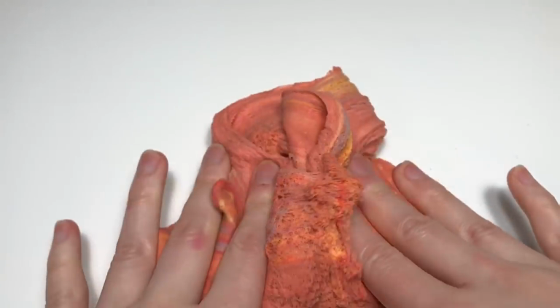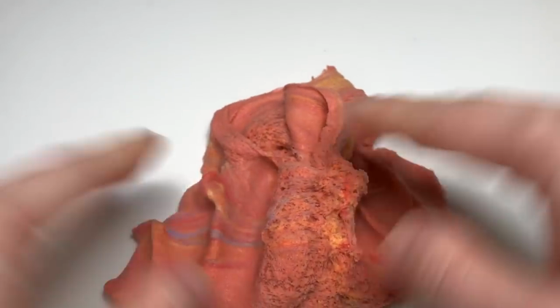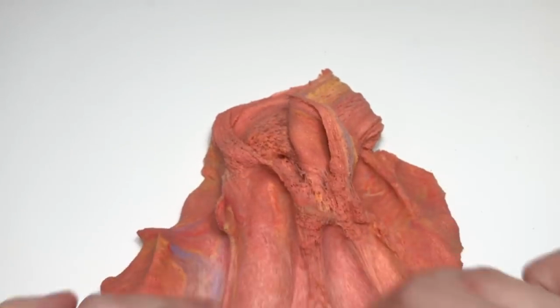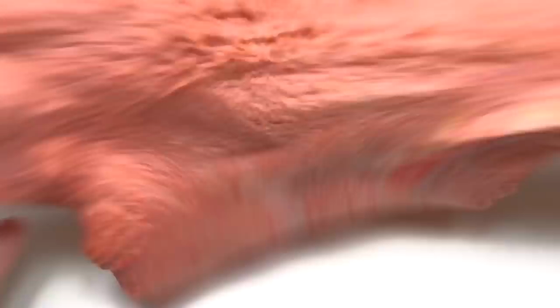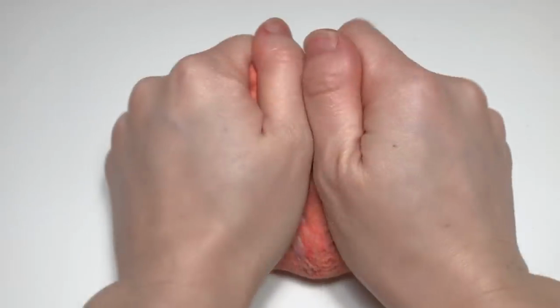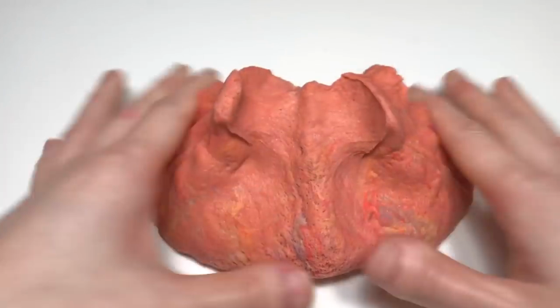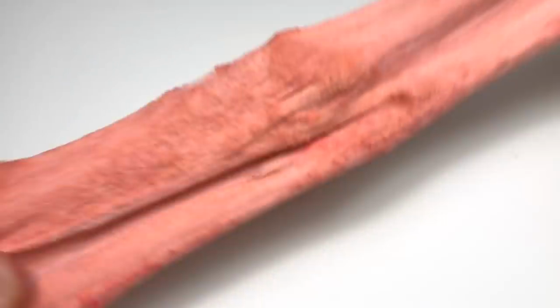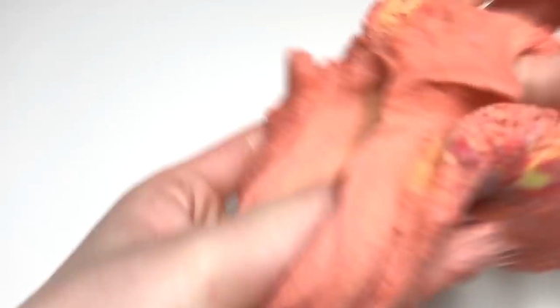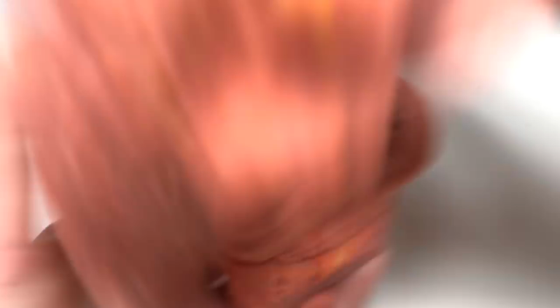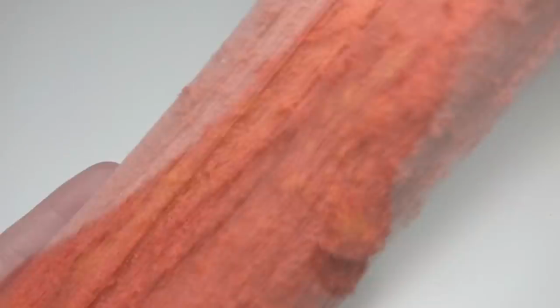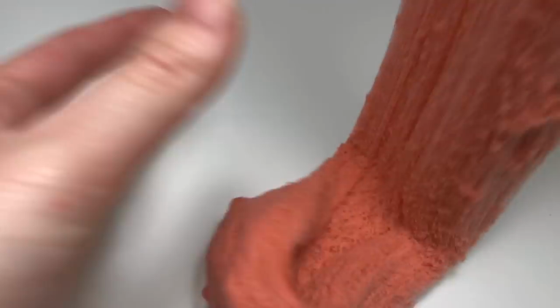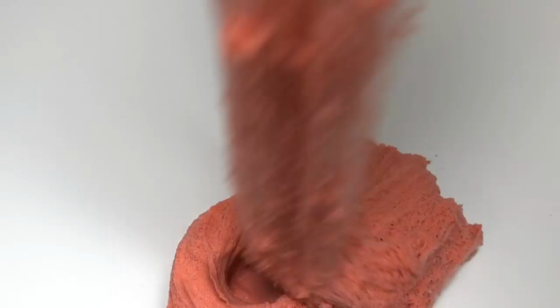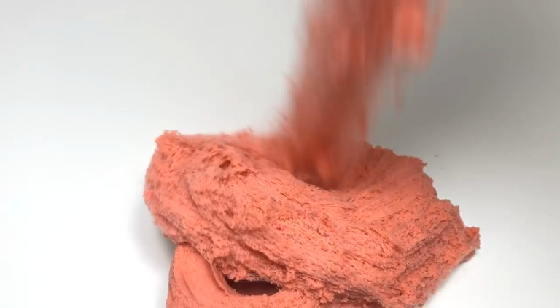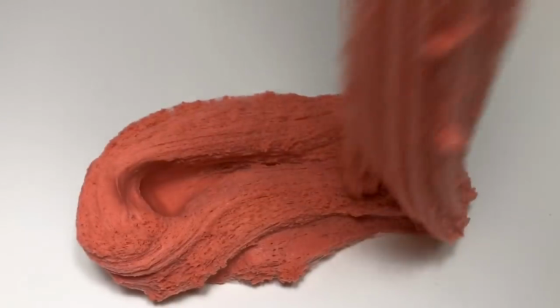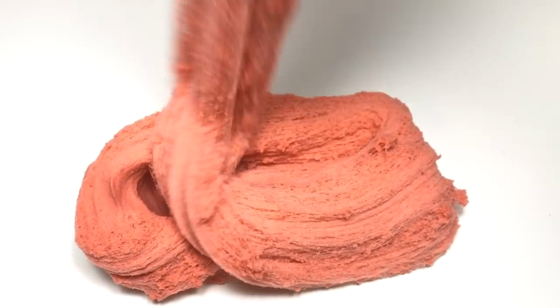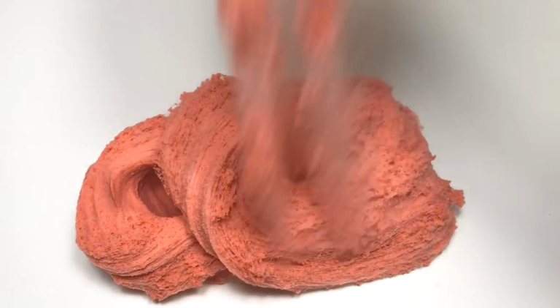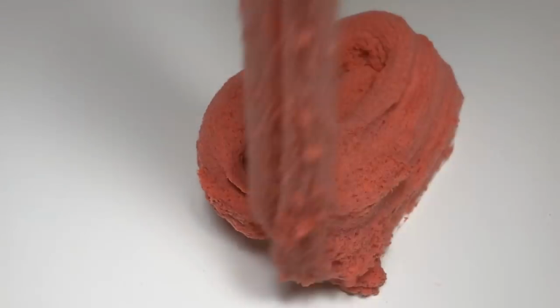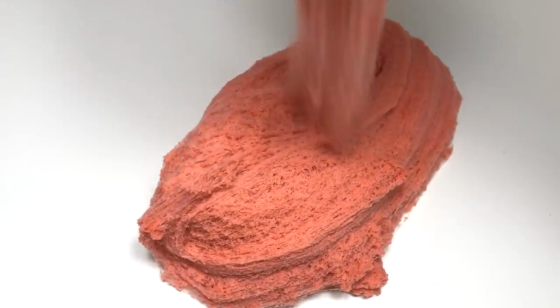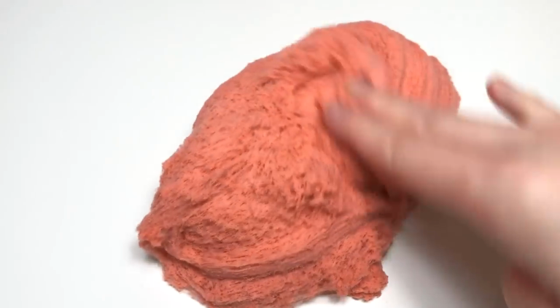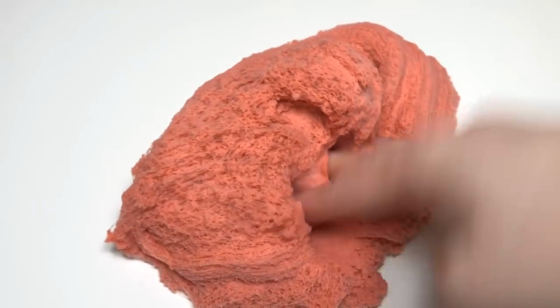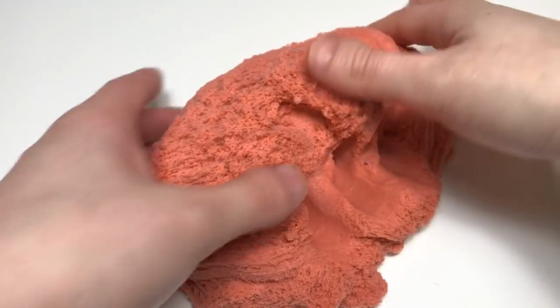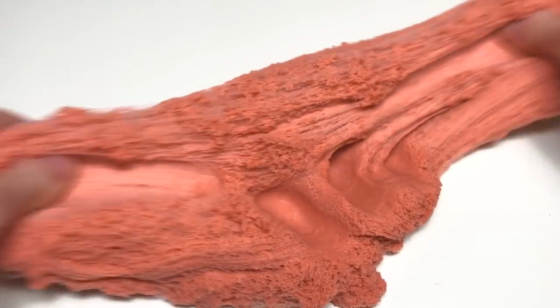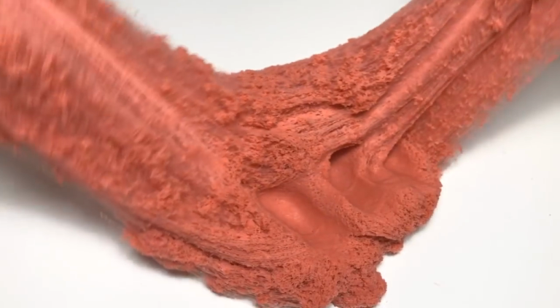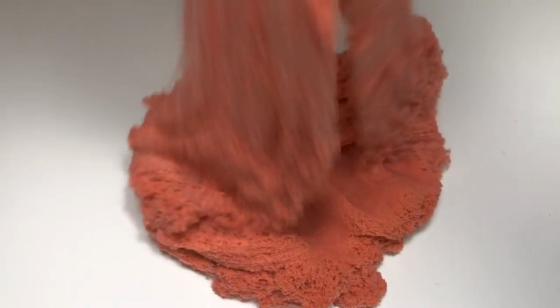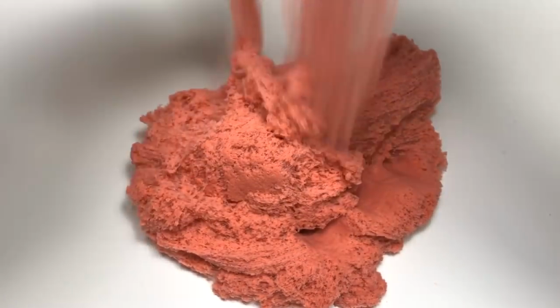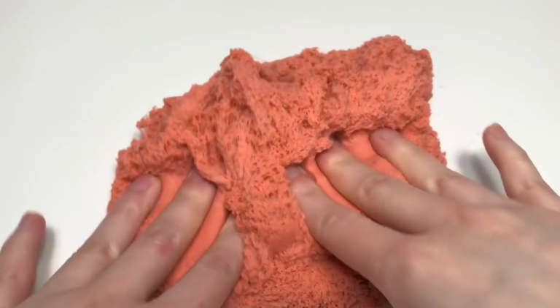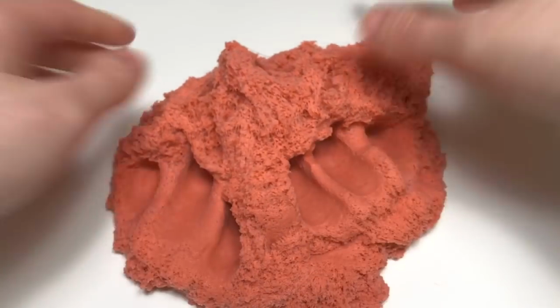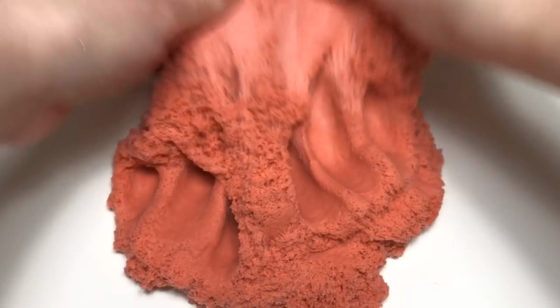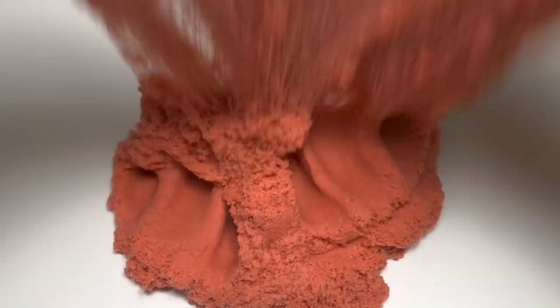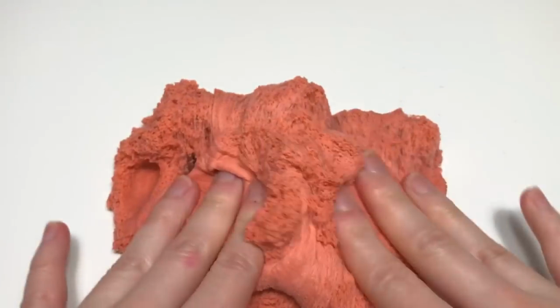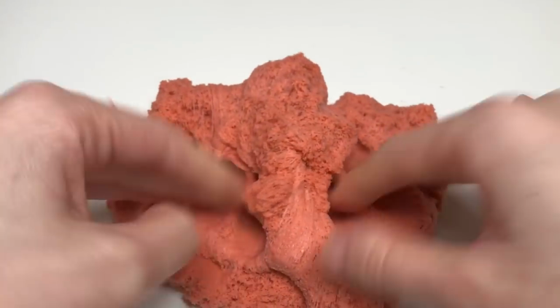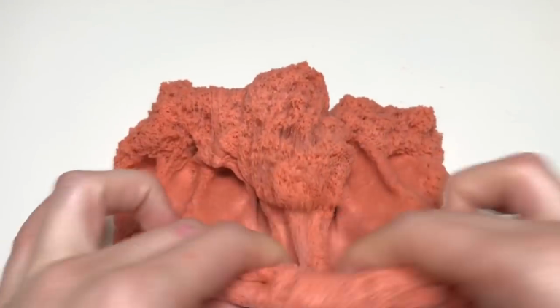I've had some recent feedback about my cloud slimes not being super drizzly or flowy, so it's really easy to fix that. All you have to do is activate it — just make sure you don't activate it too much or snow will fall out or the slime will start to rip.